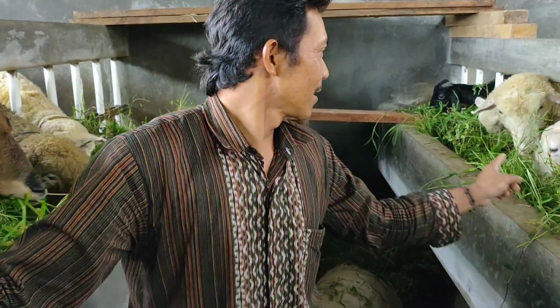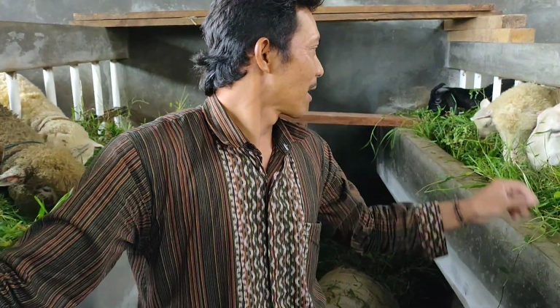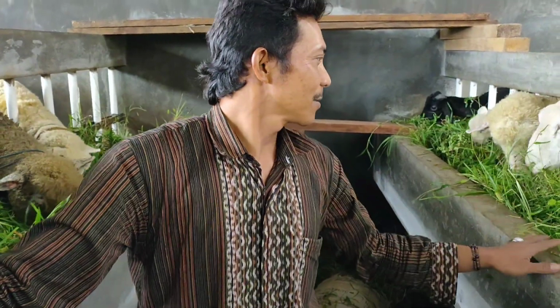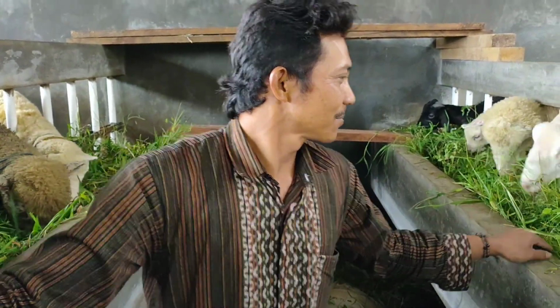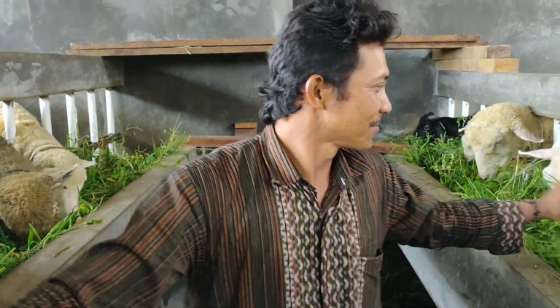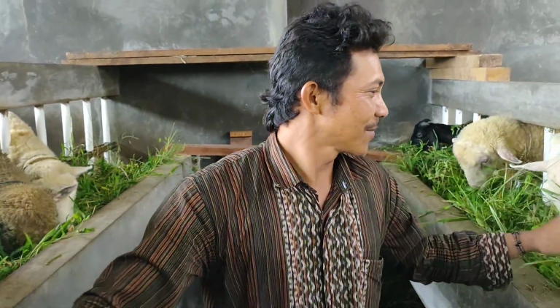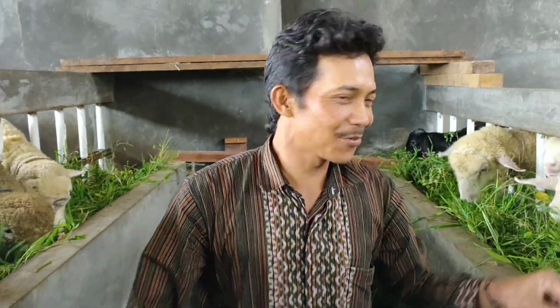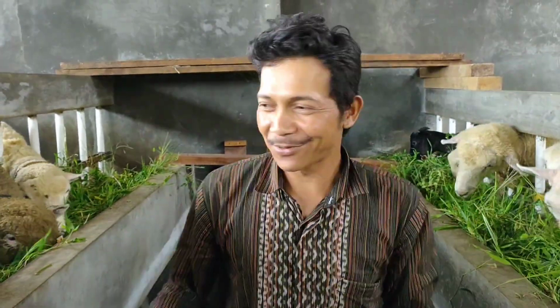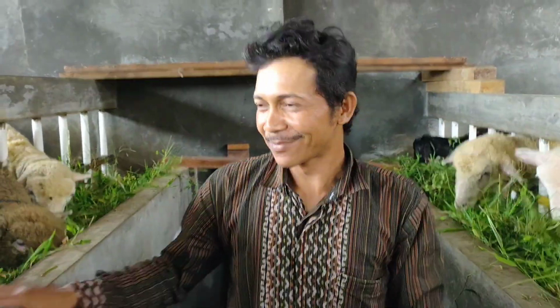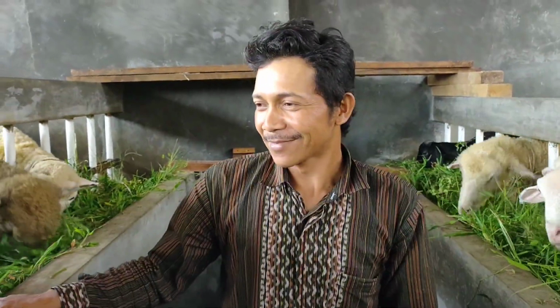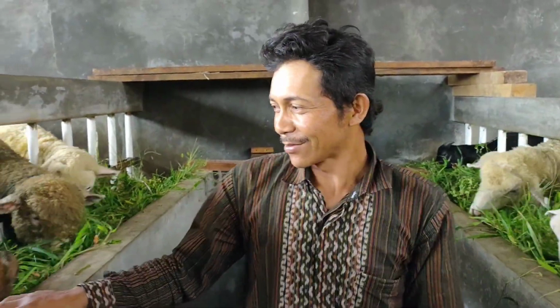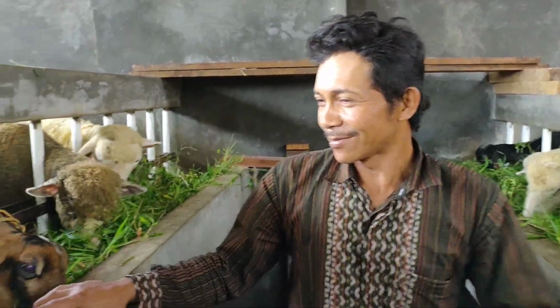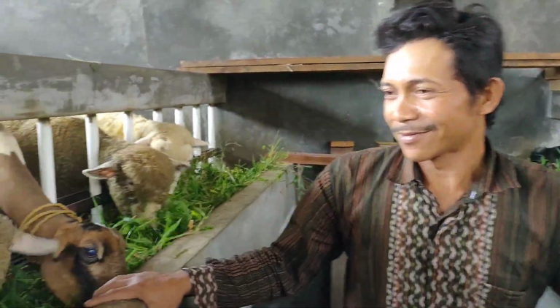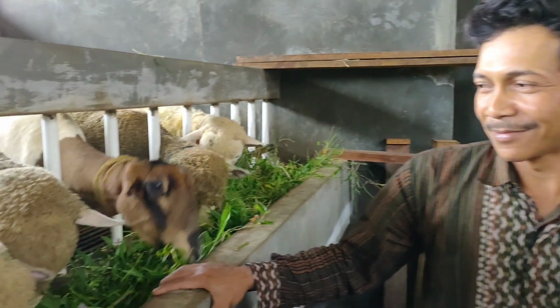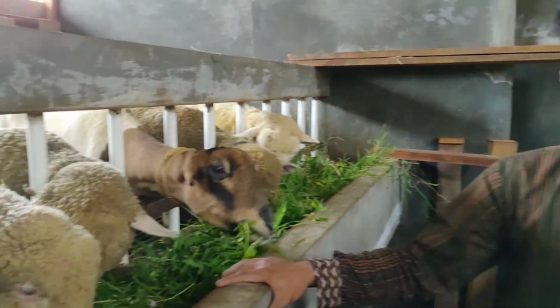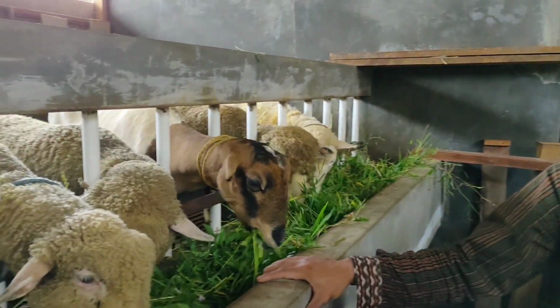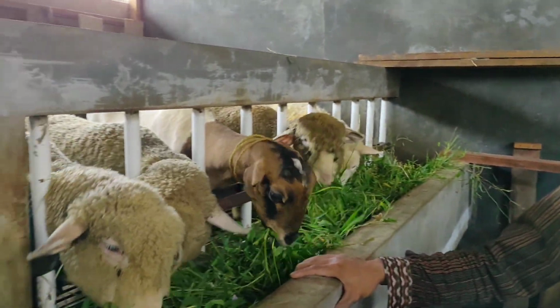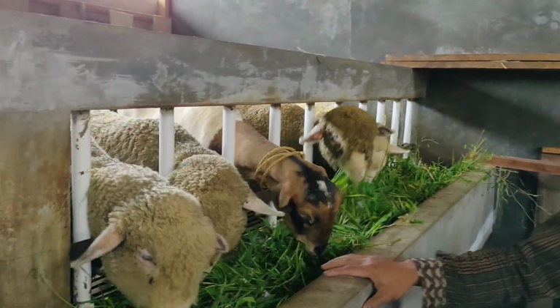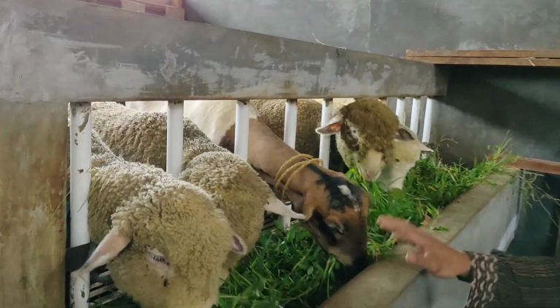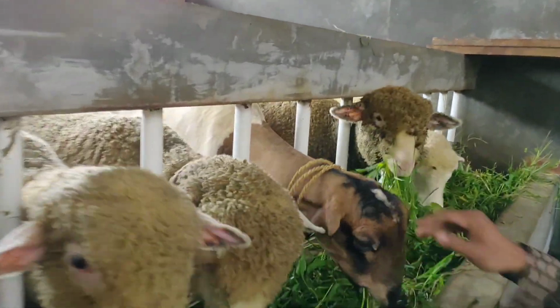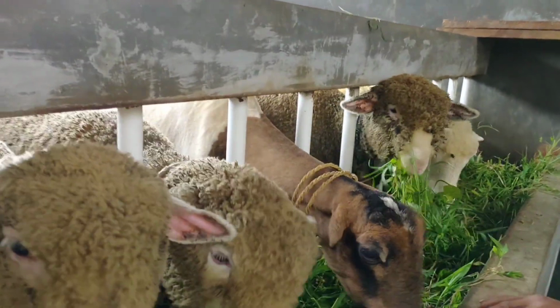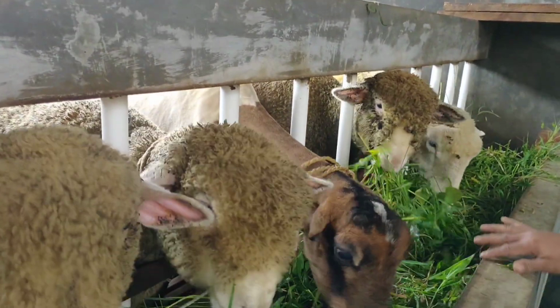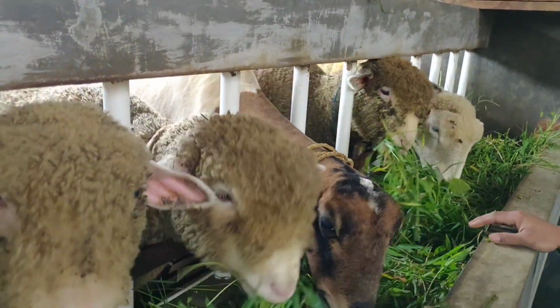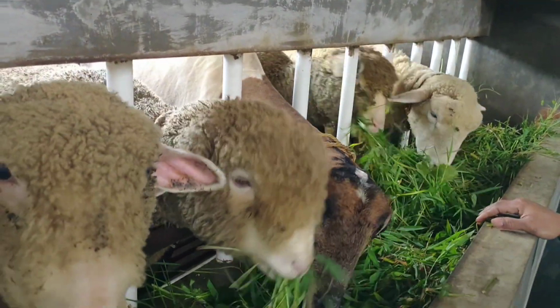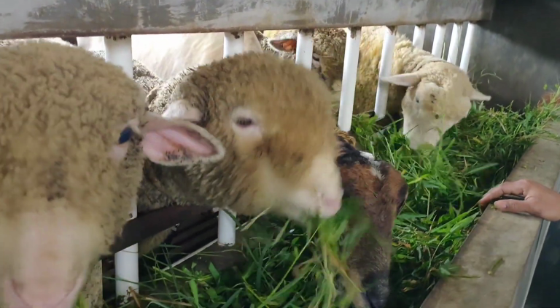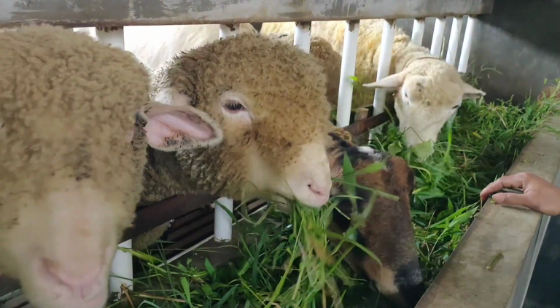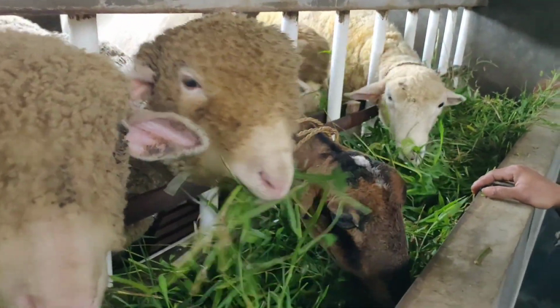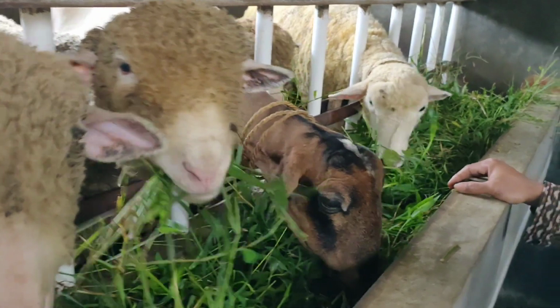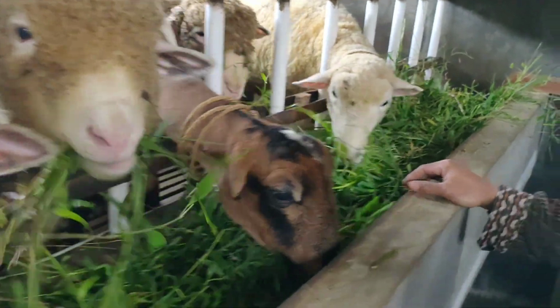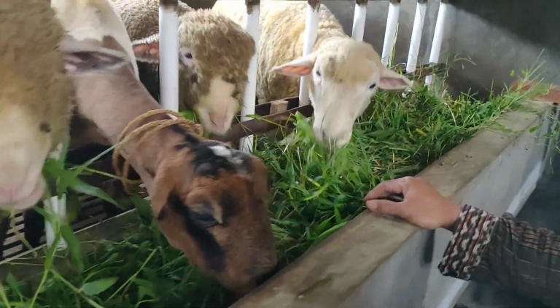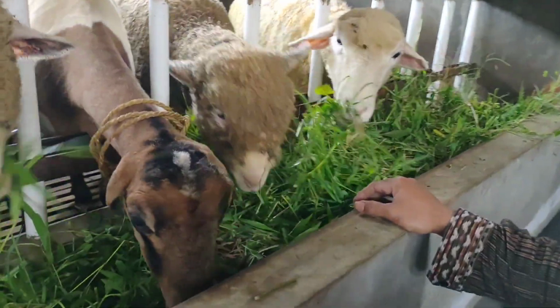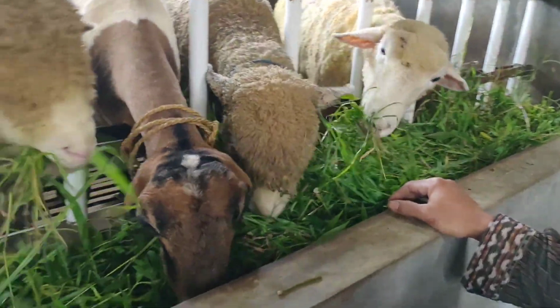Teksel dan Merino ya. Yang ini apa ini, Kang? Ini Garut. Garut ini? Ya. Buat koleksi.